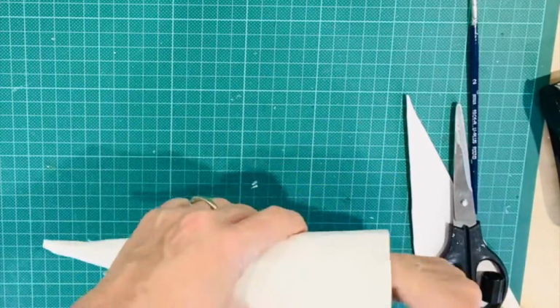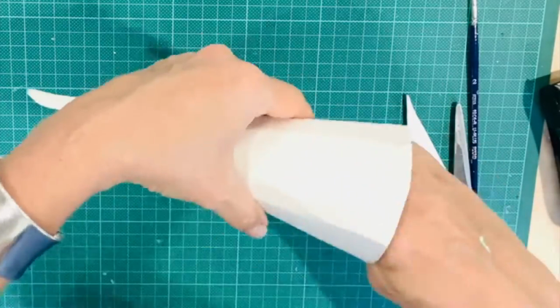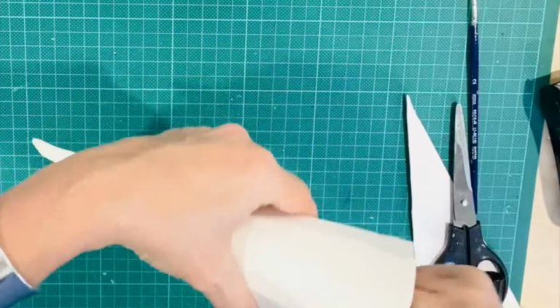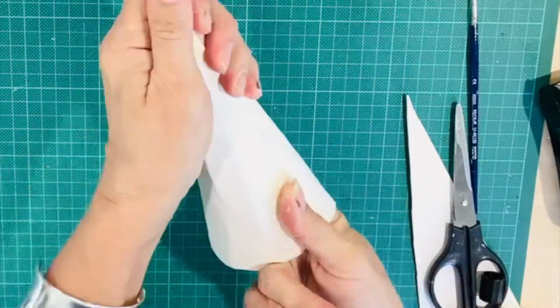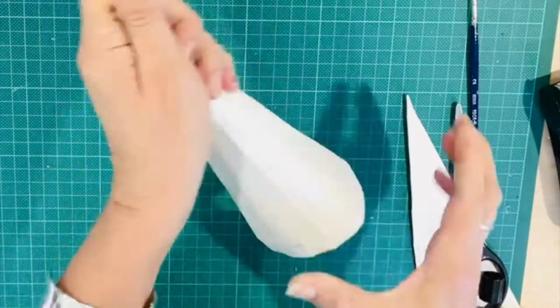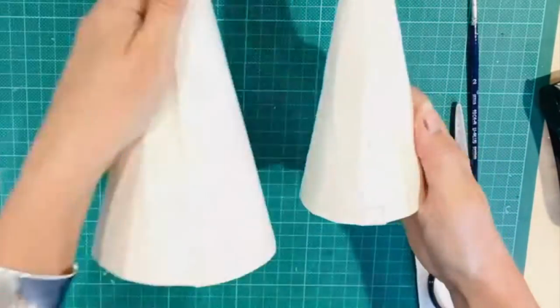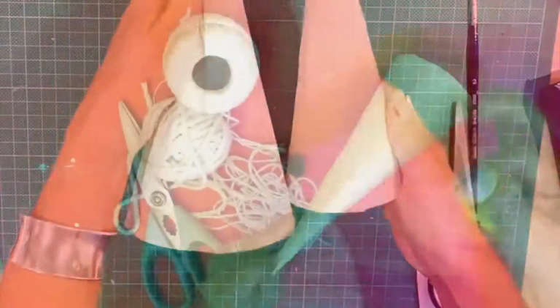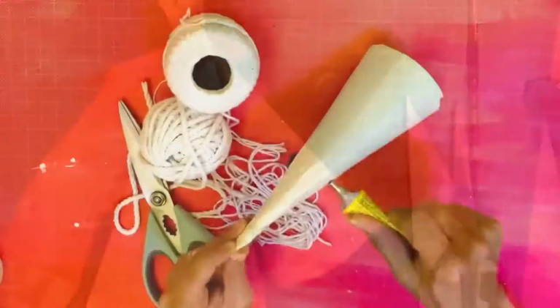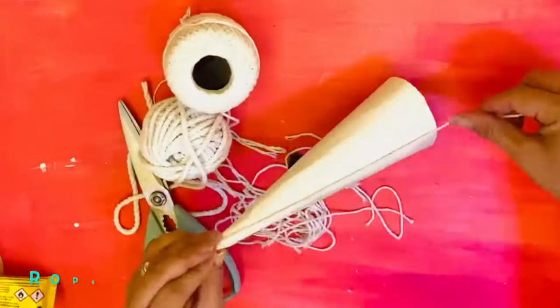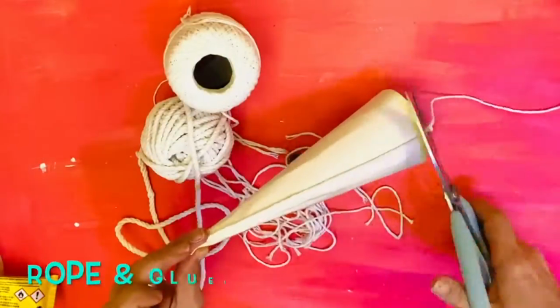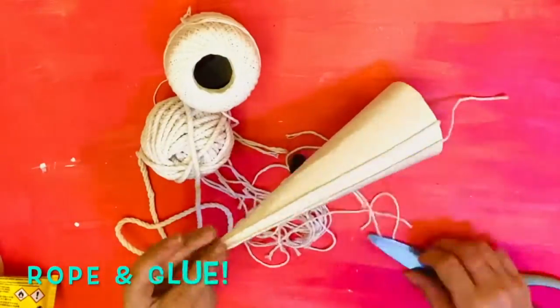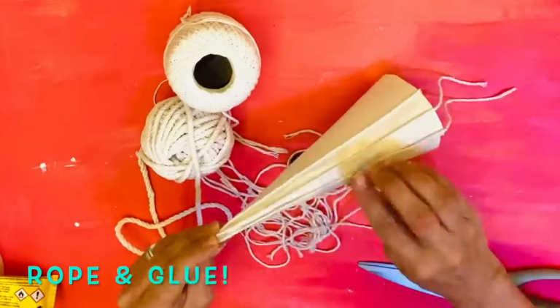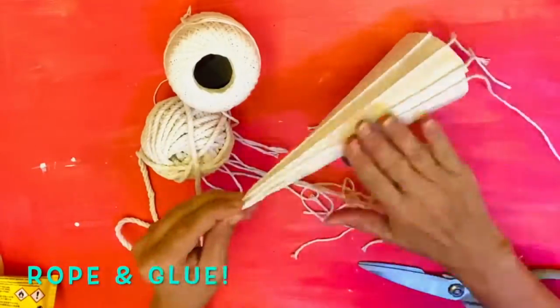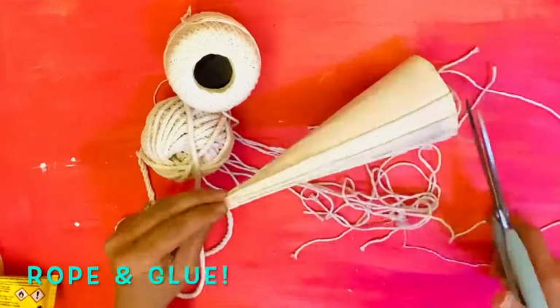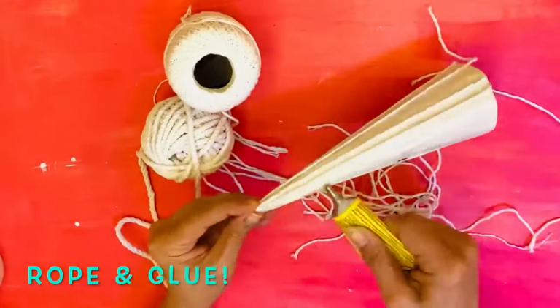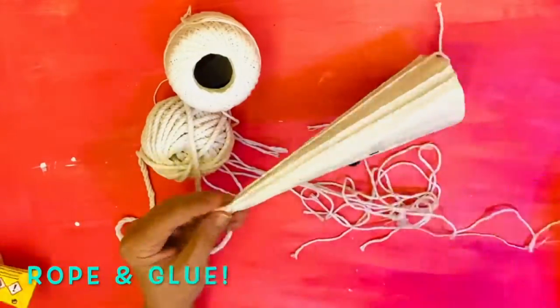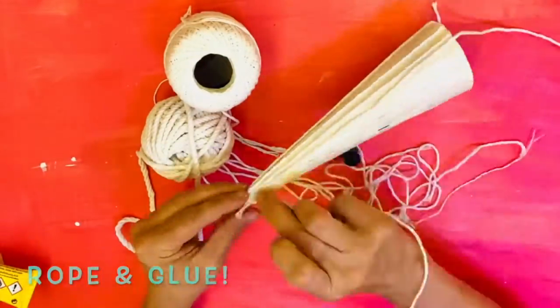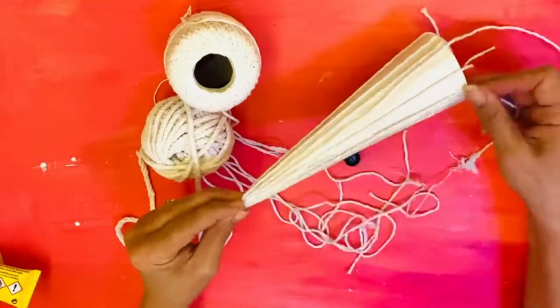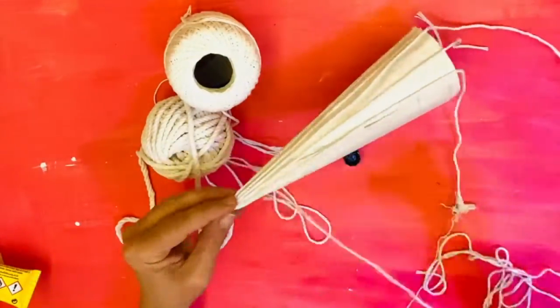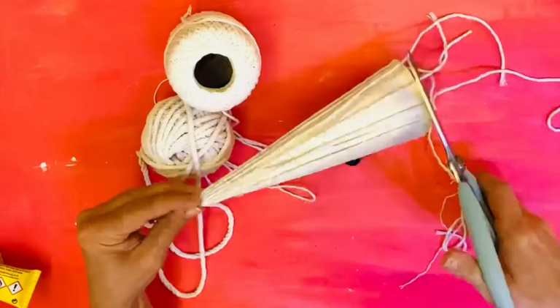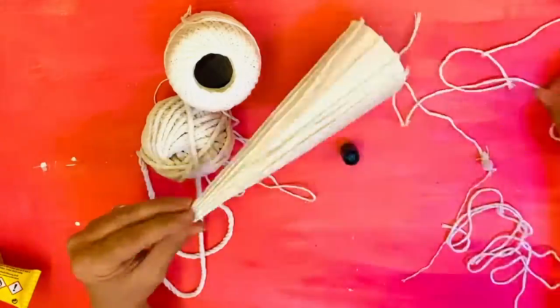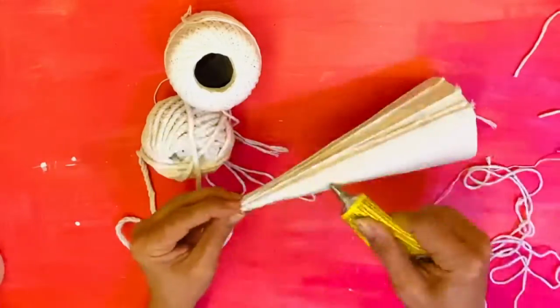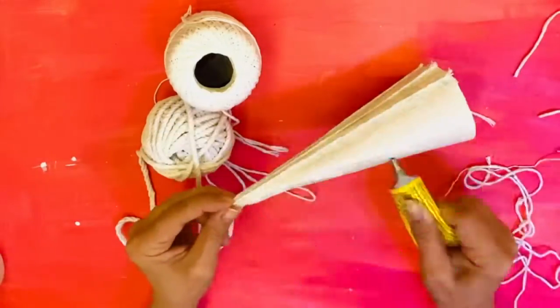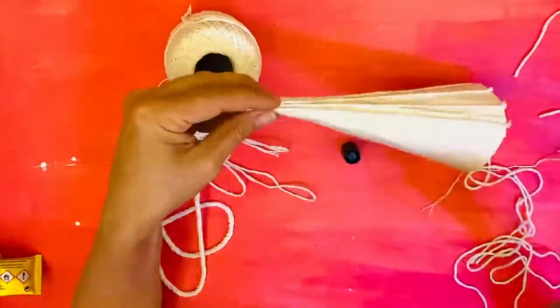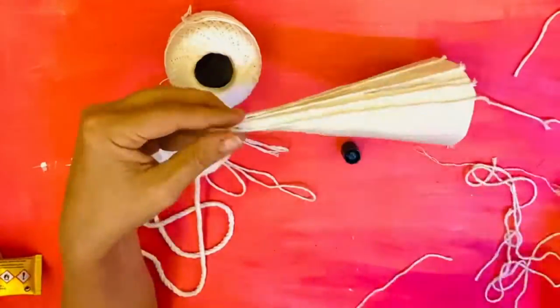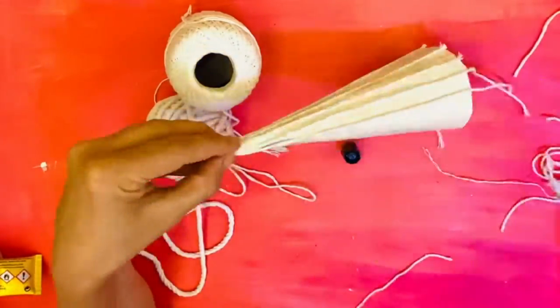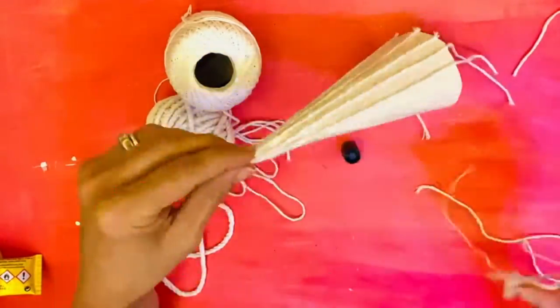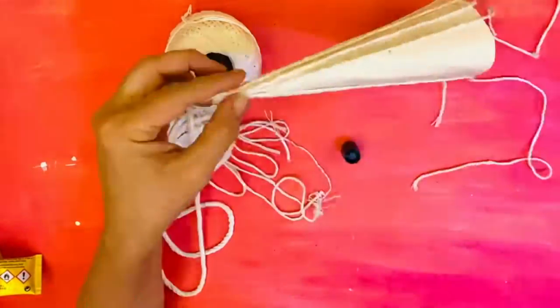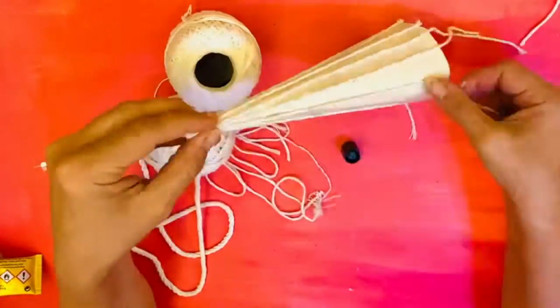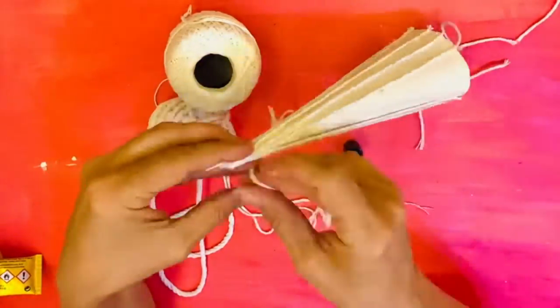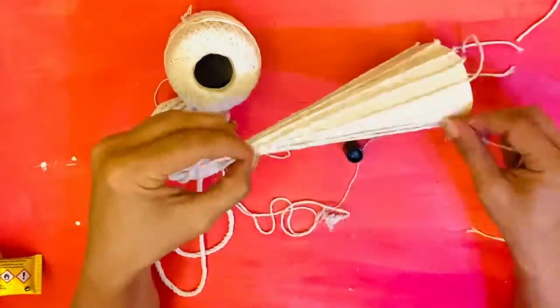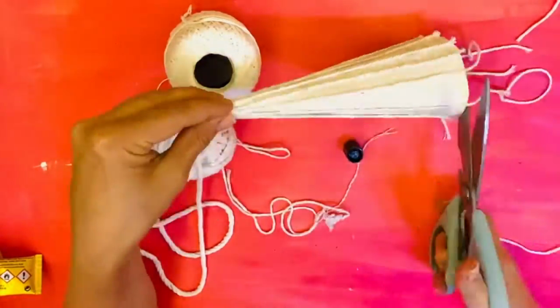Once your cone is complete it is time to add your decorative ridges. I have played around with this method and found that if I add rope before I plaster I can create a similar effect.